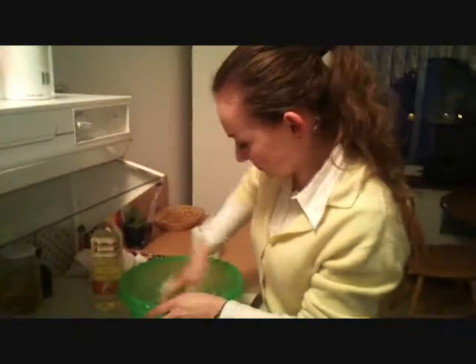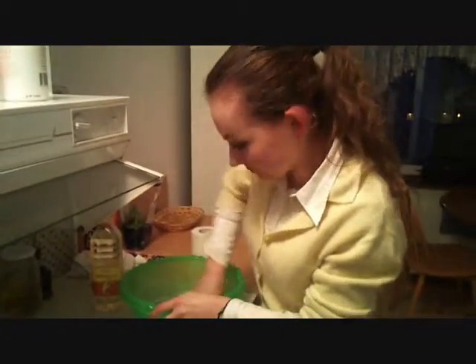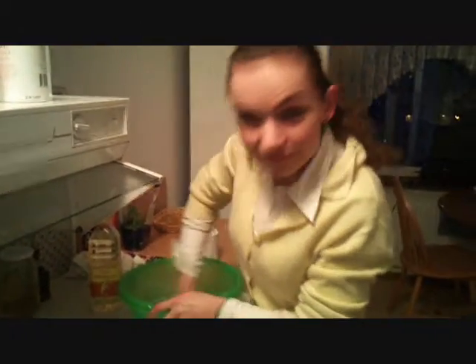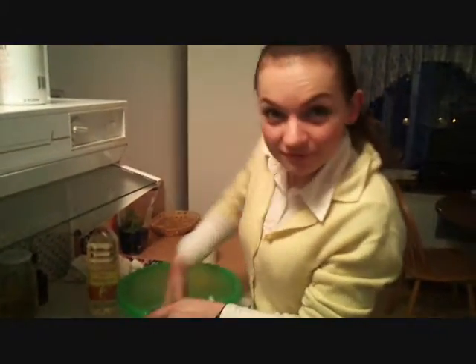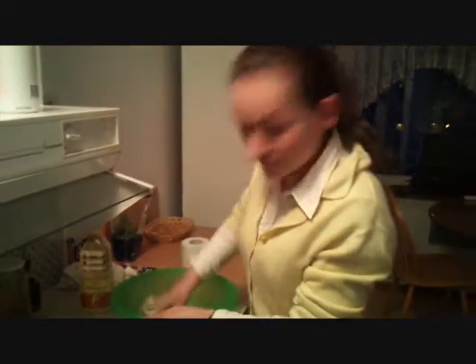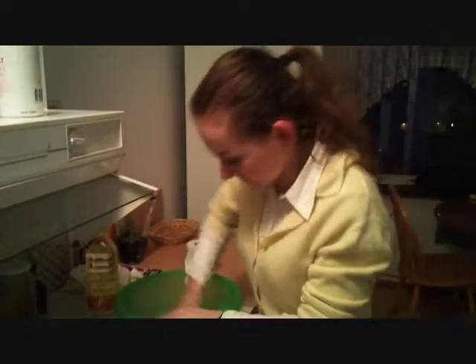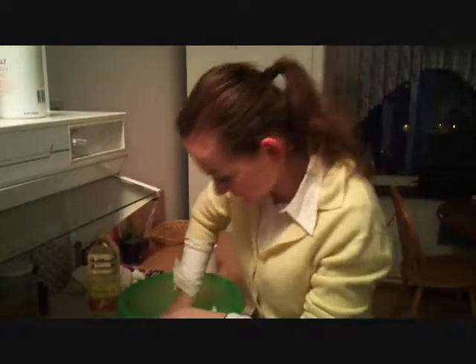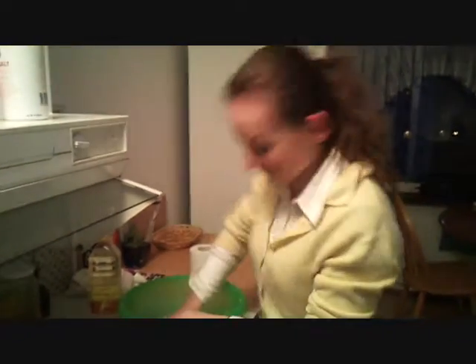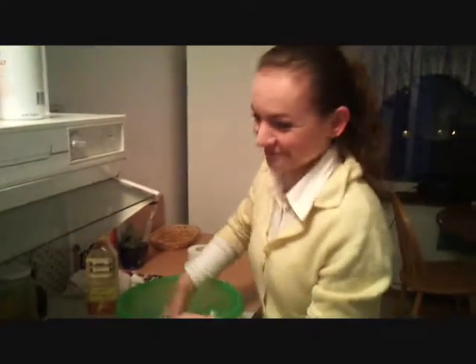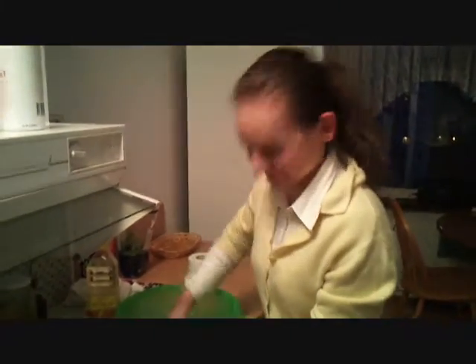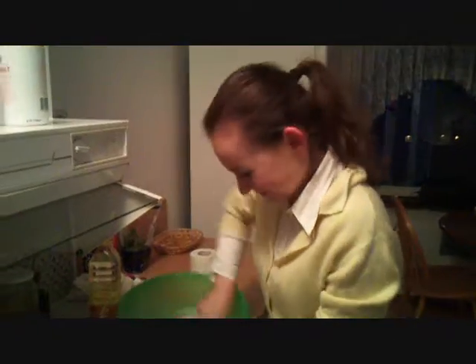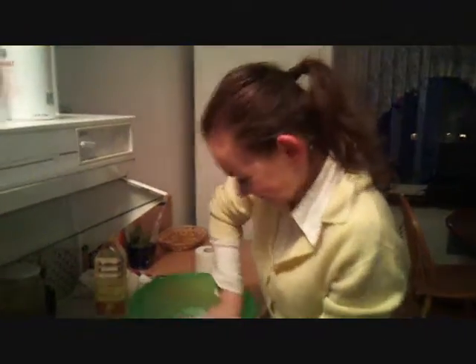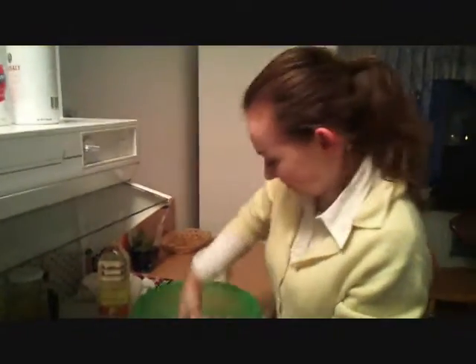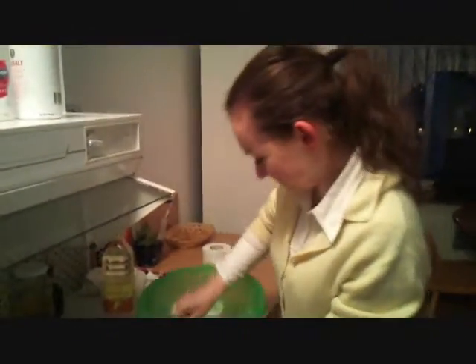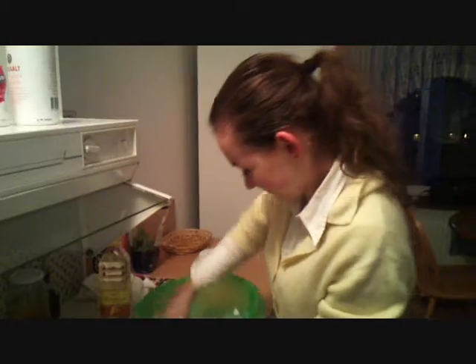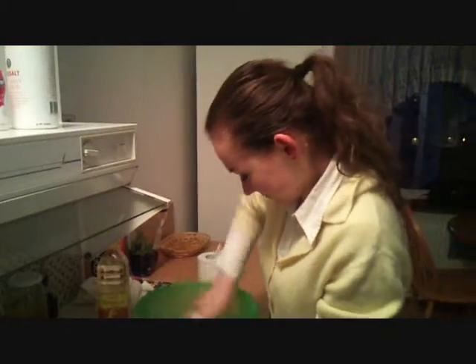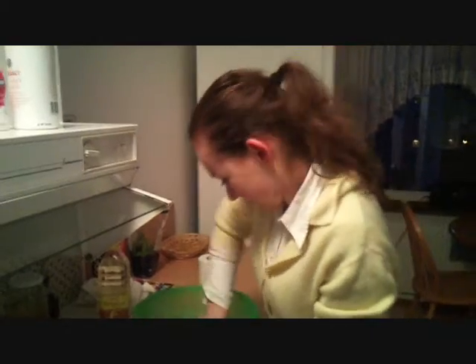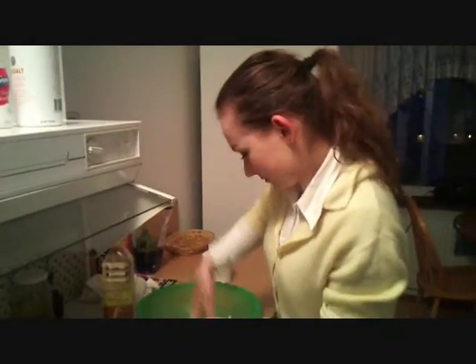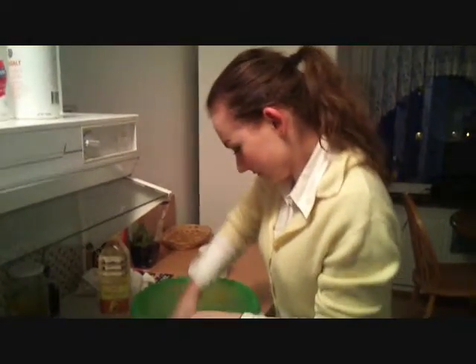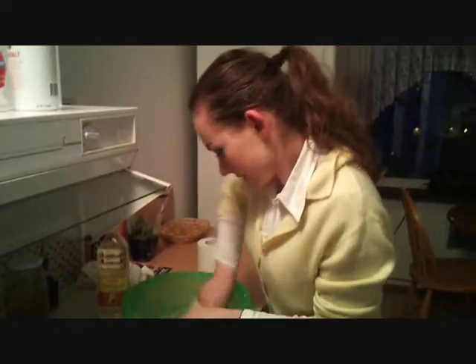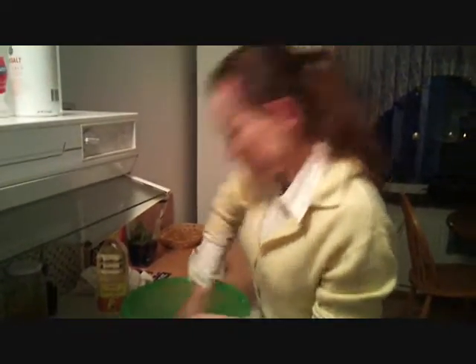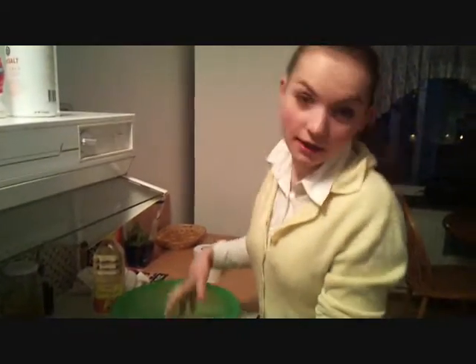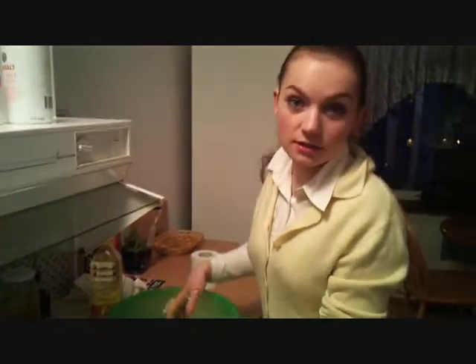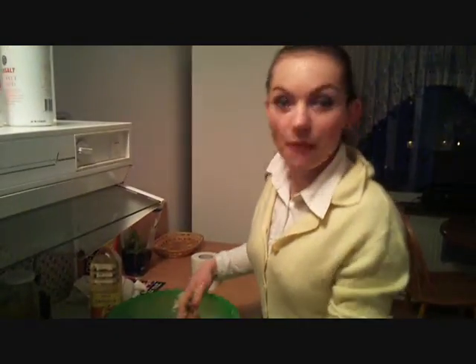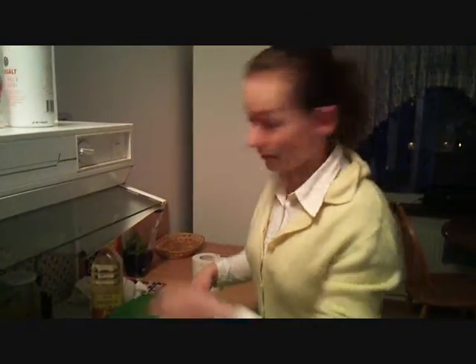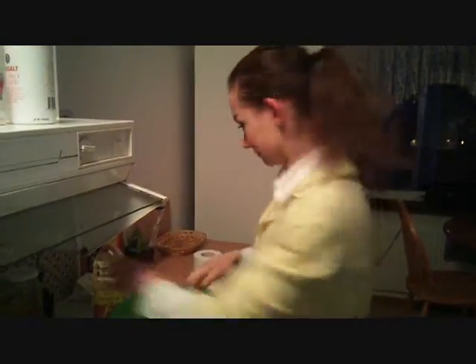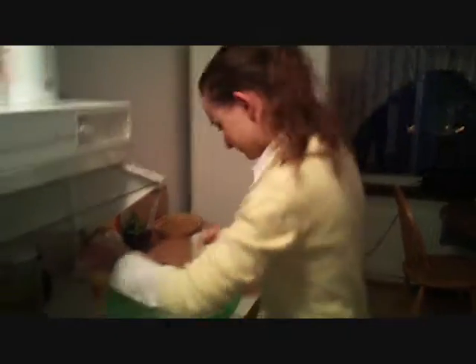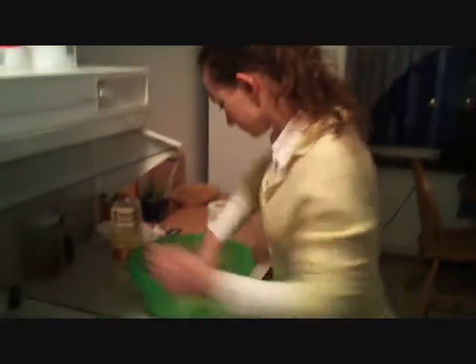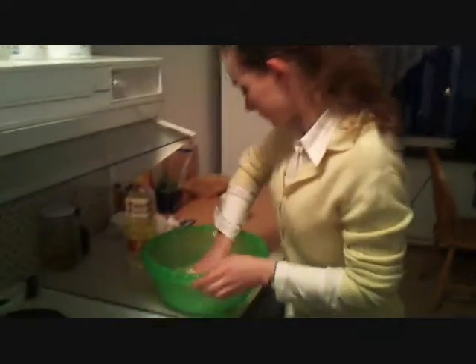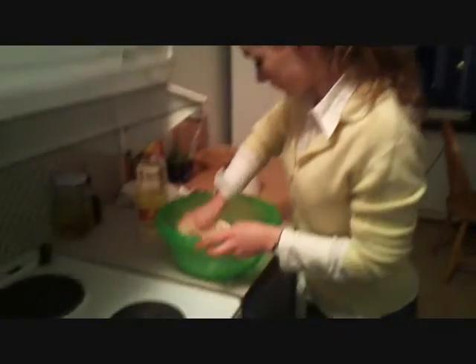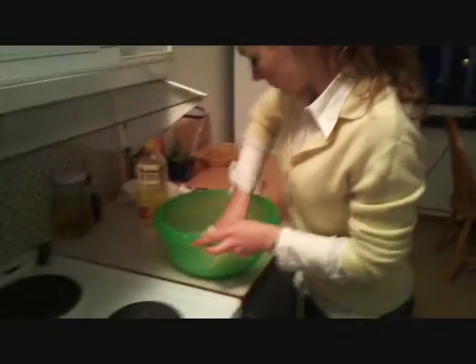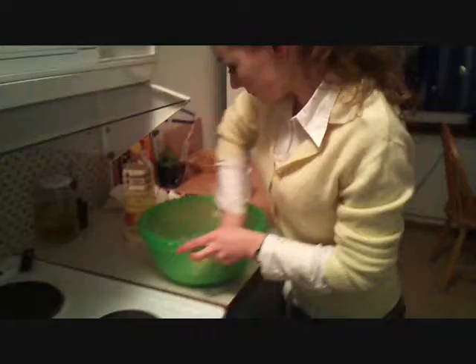This is a video of how to make pizza. The first step of making pizza is making its pad.